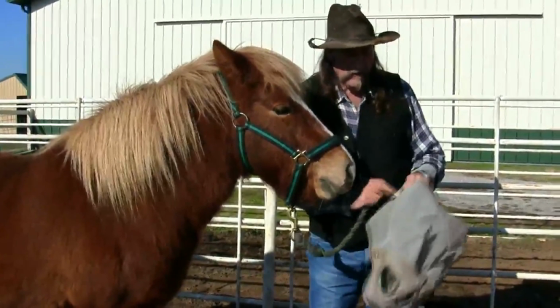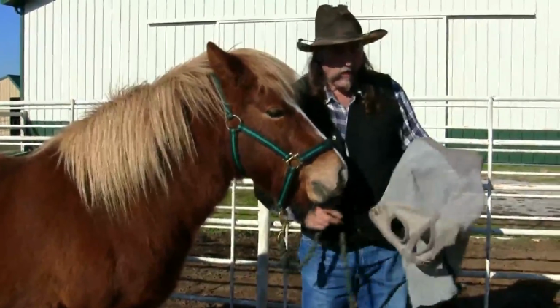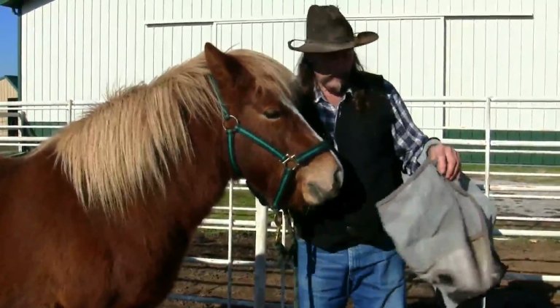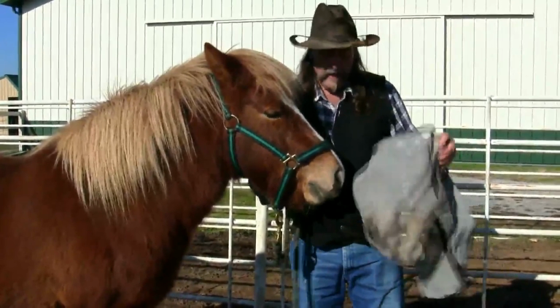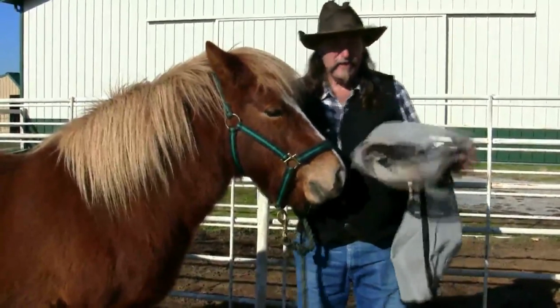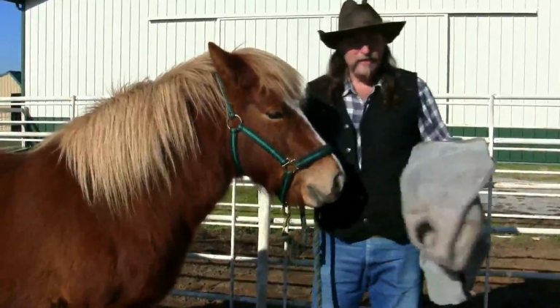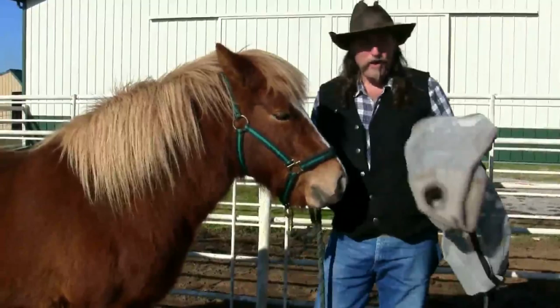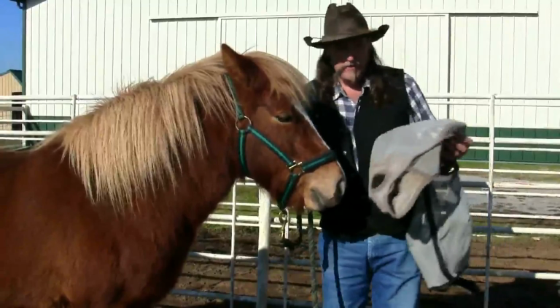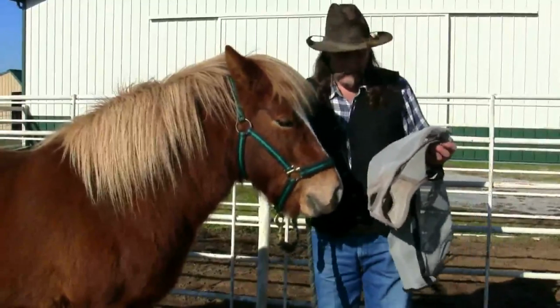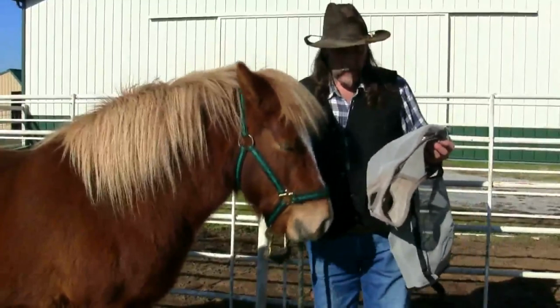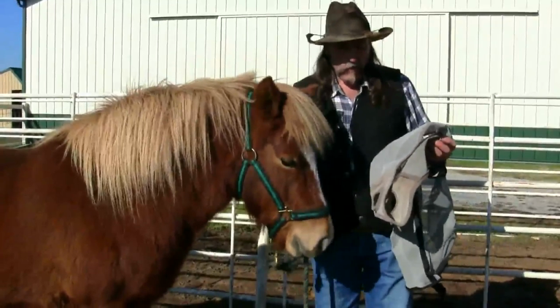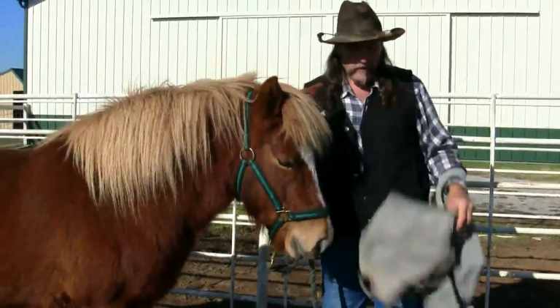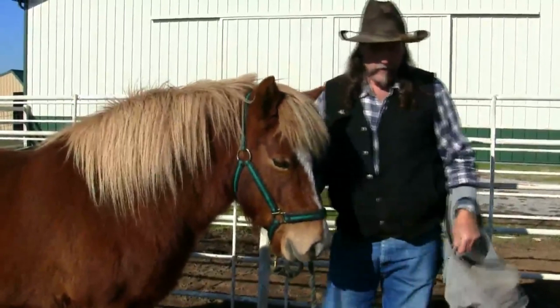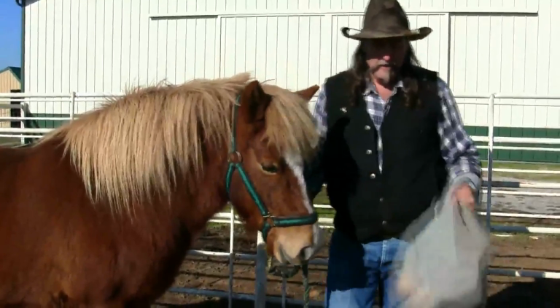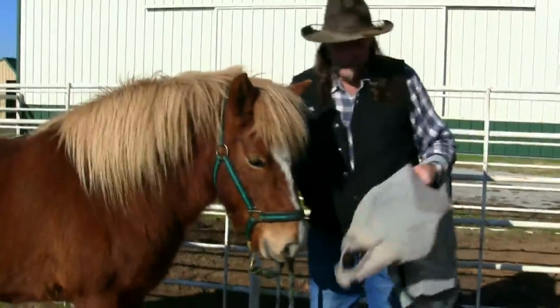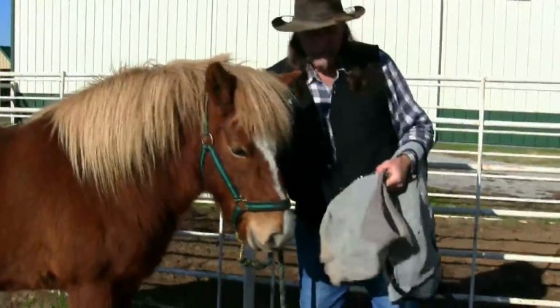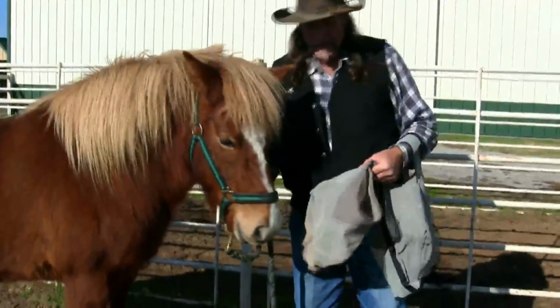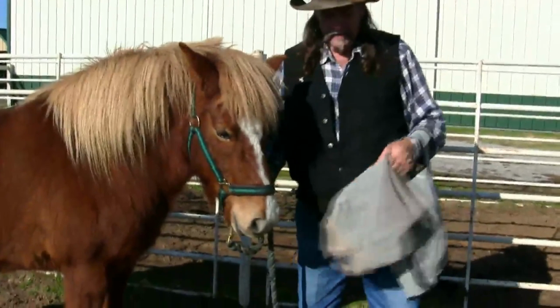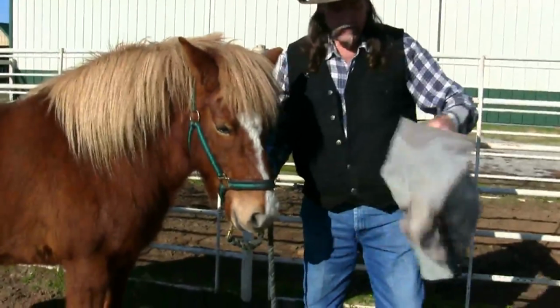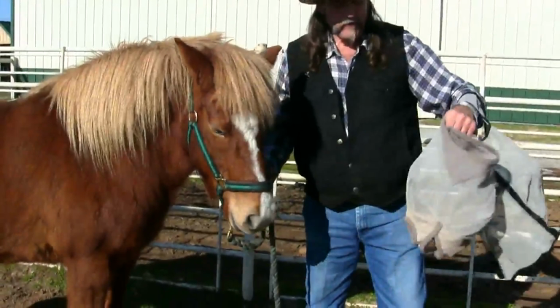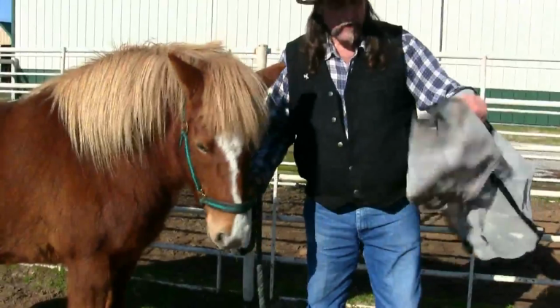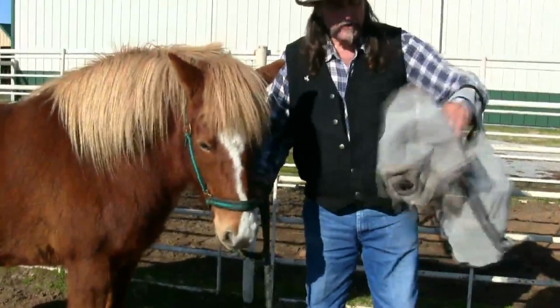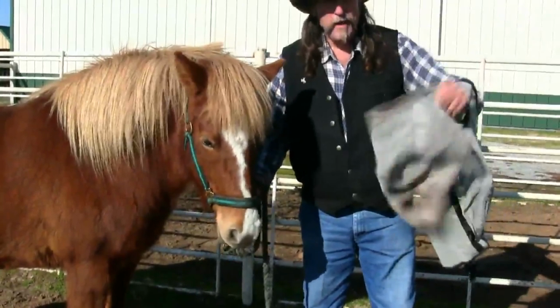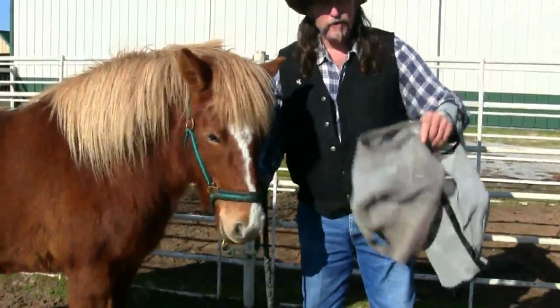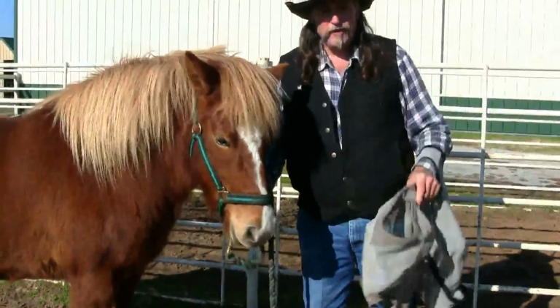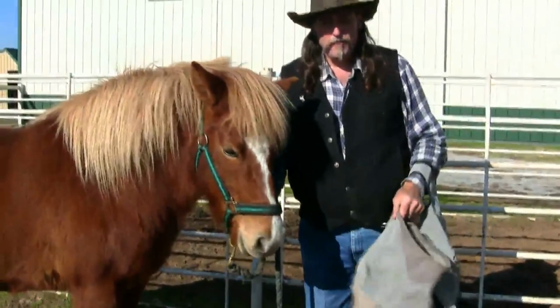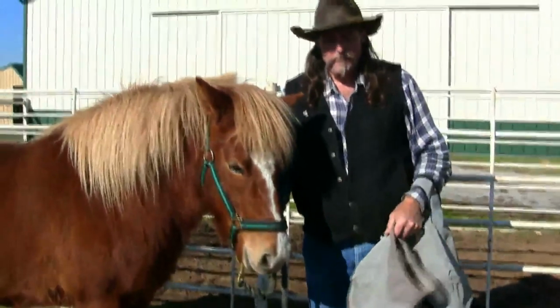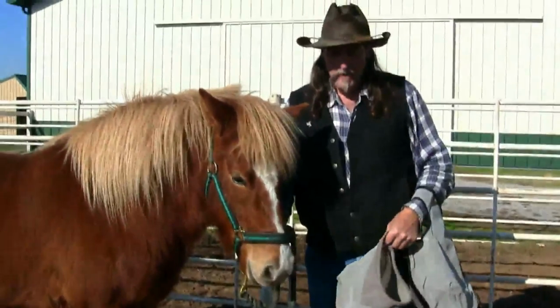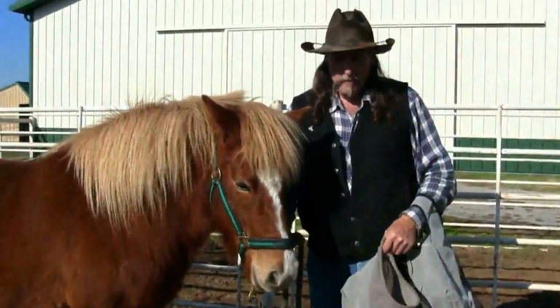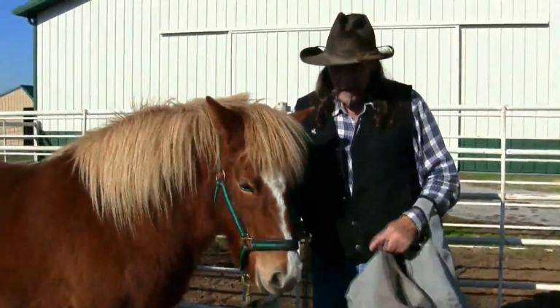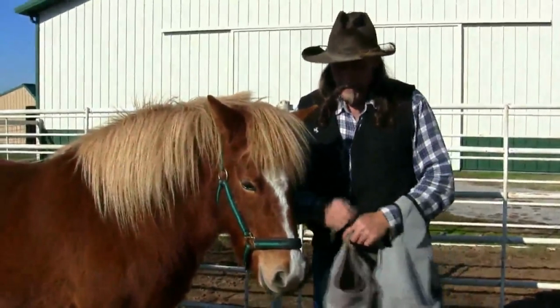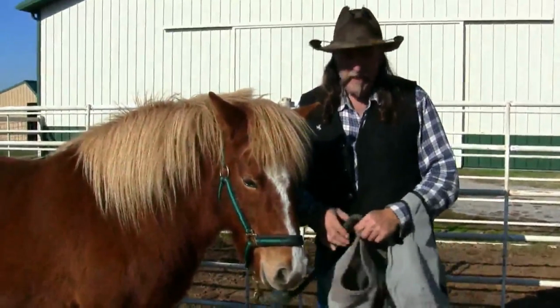You can wash these — you can stick them in a washing machine, or you can do what I do: about every other day just squirt them with a garden hose, shake them out real good, and let them dry.